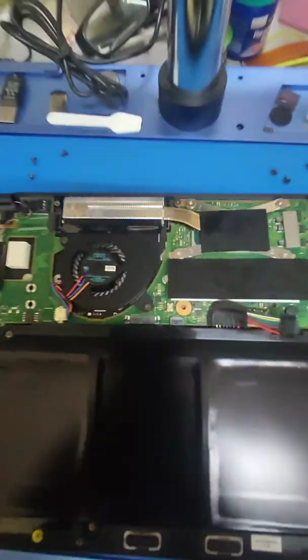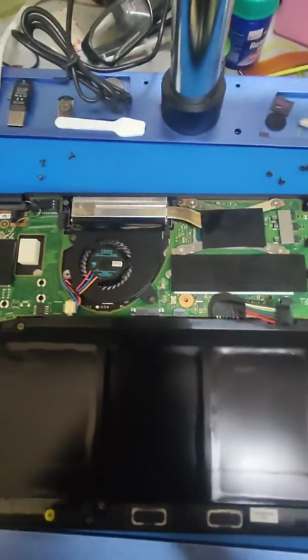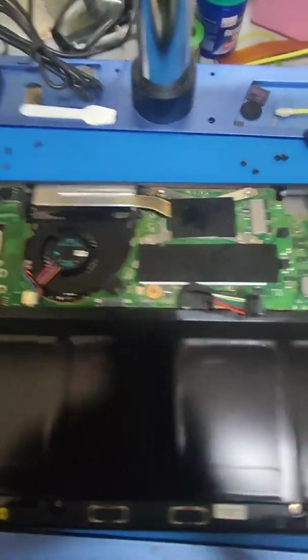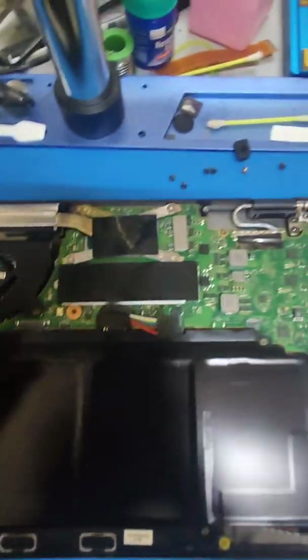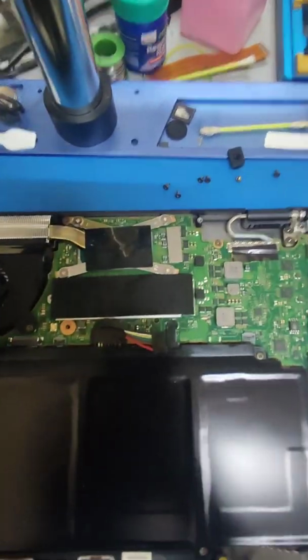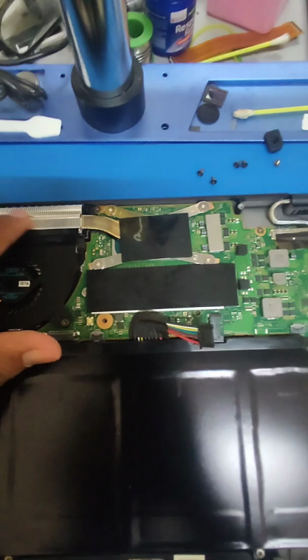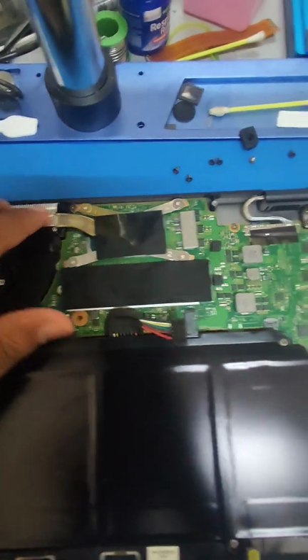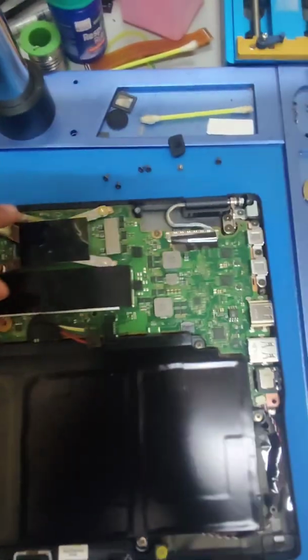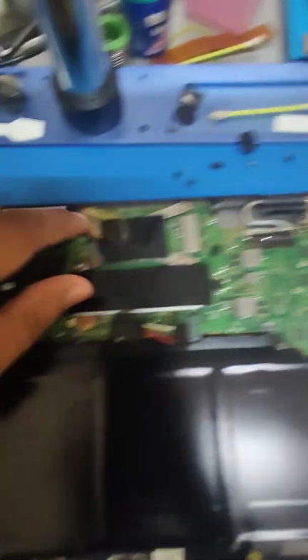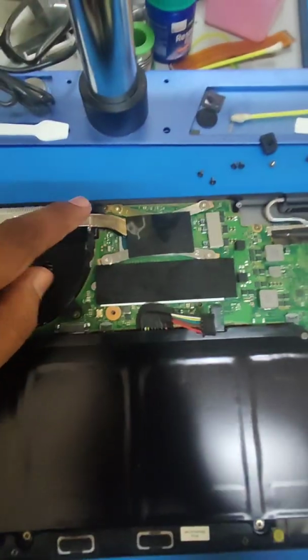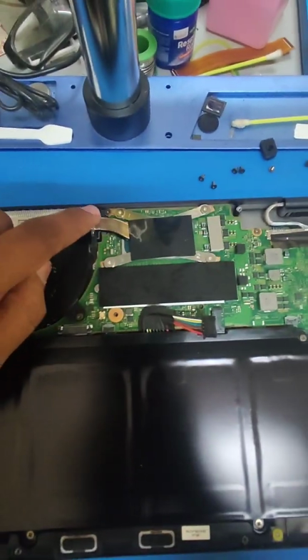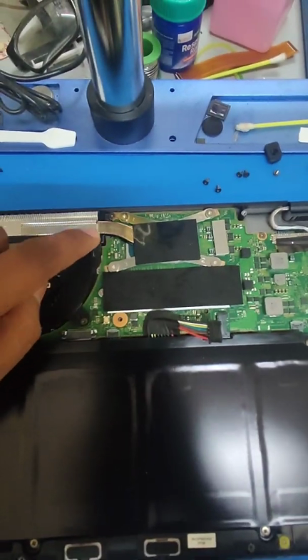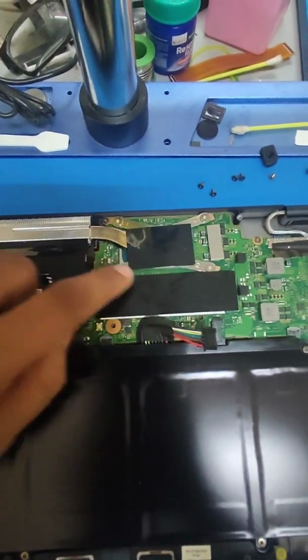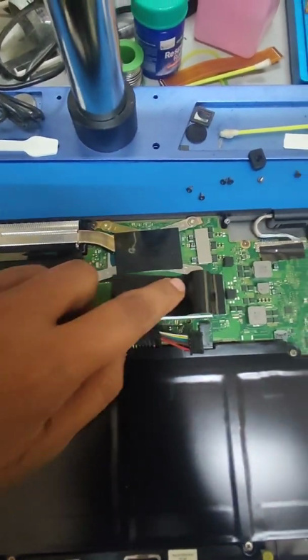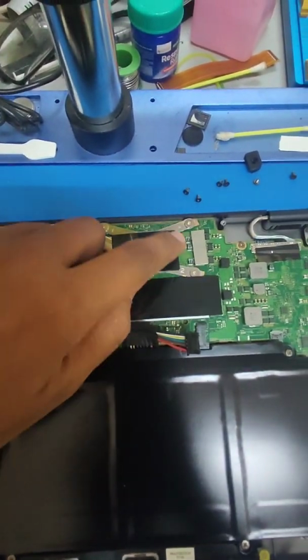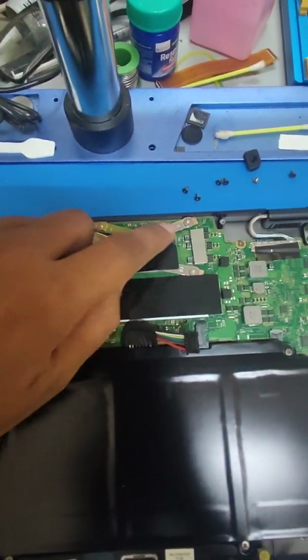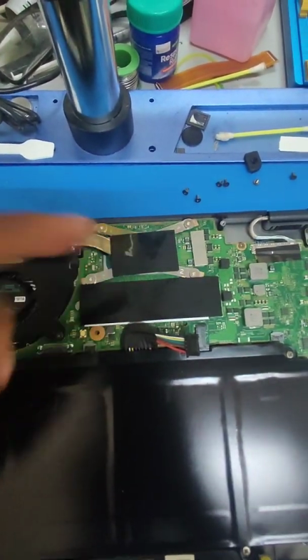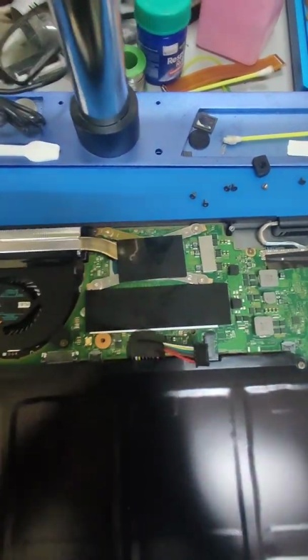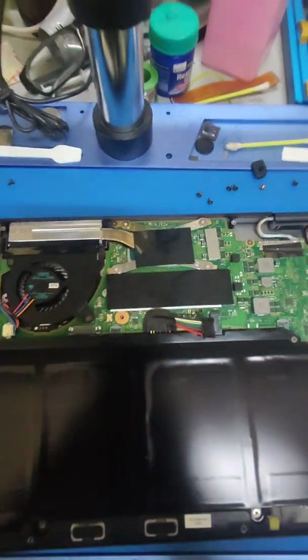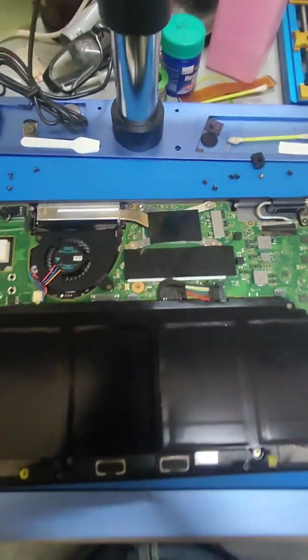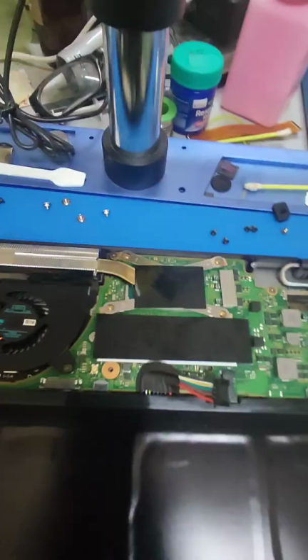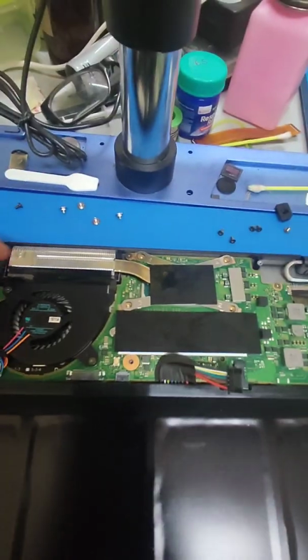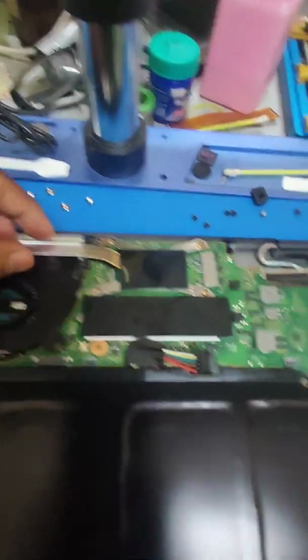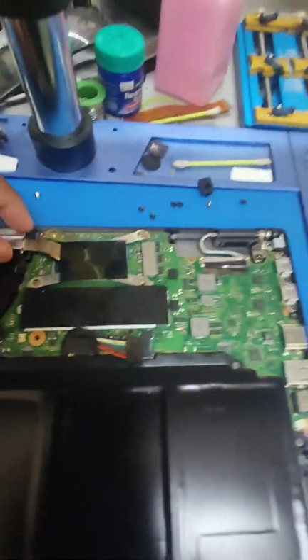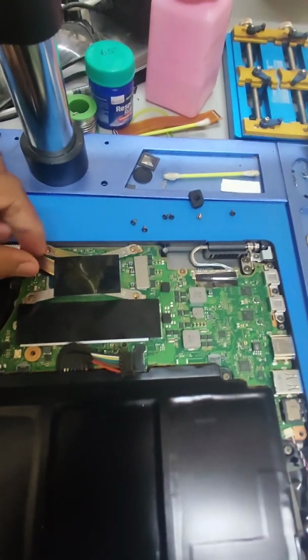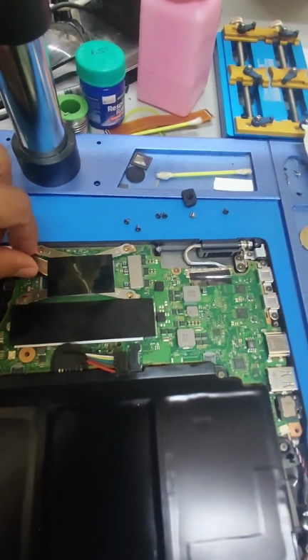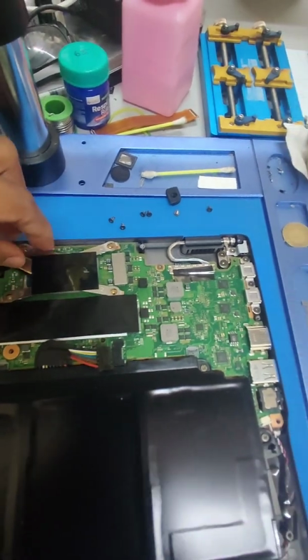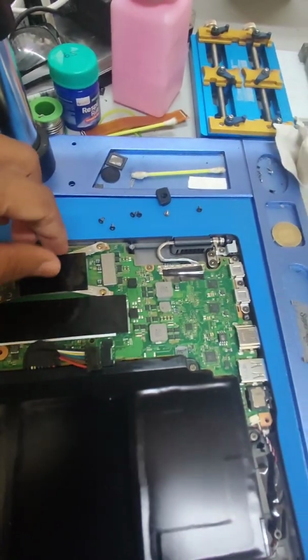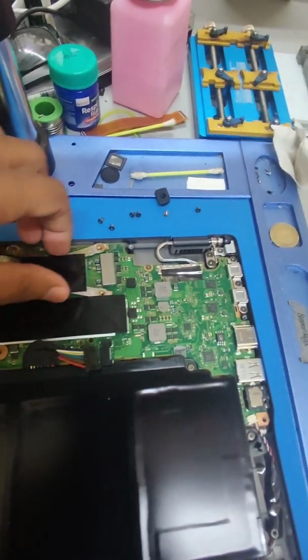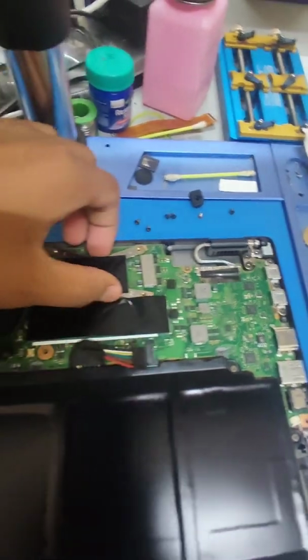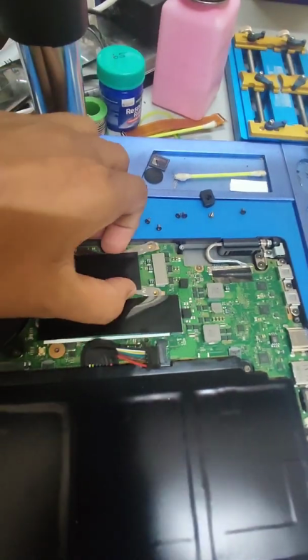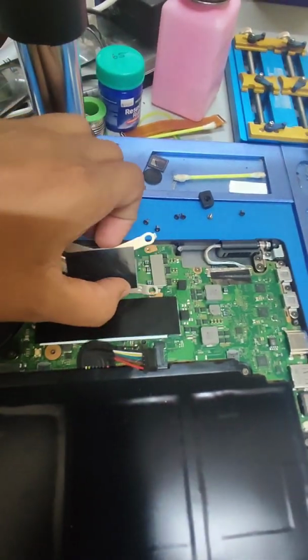To access the heat sink, you have to remove these four screws. Once the screws are removed, you can simply pull it out.